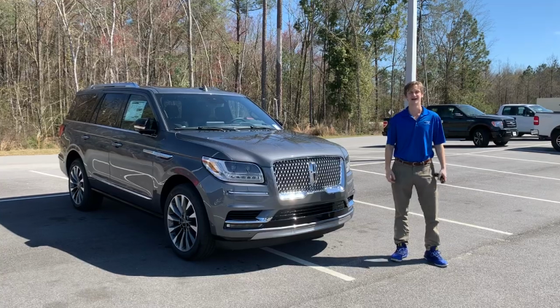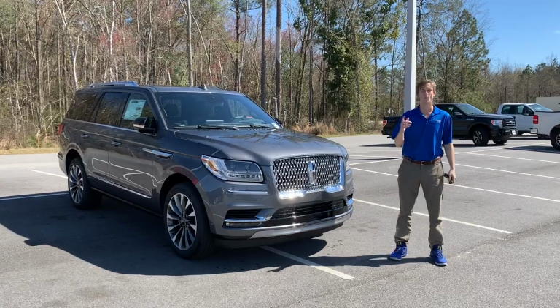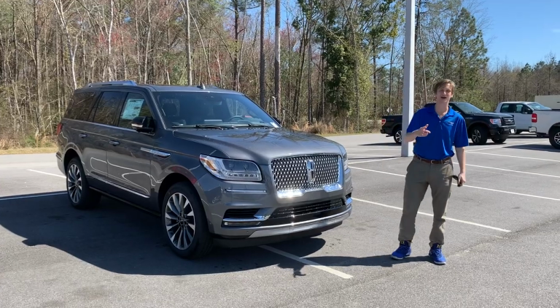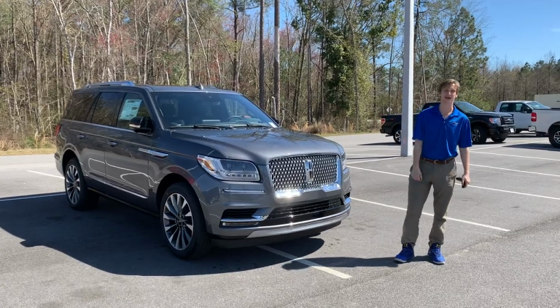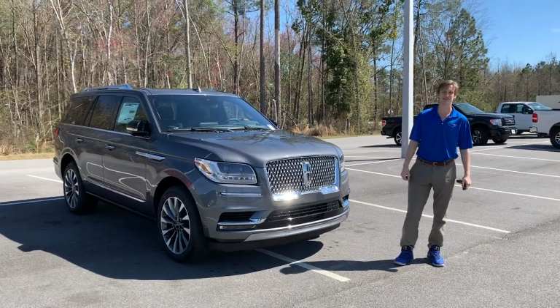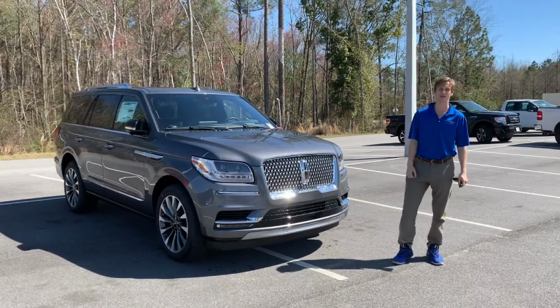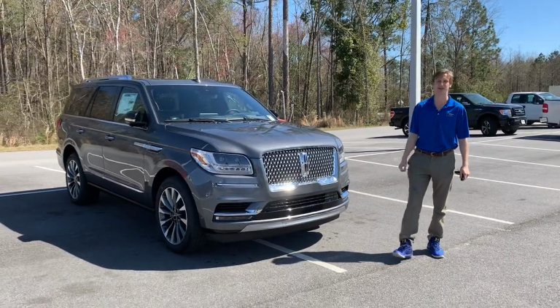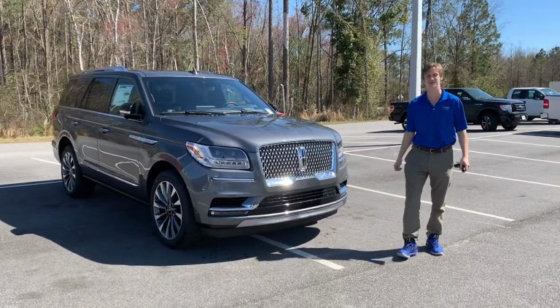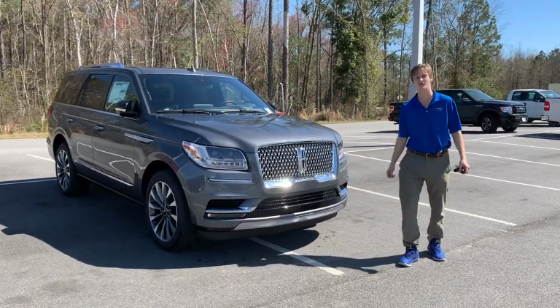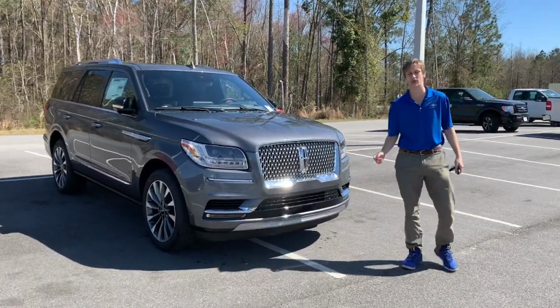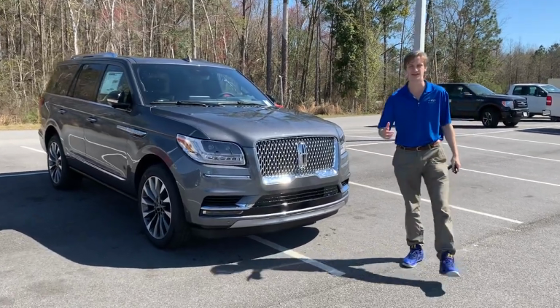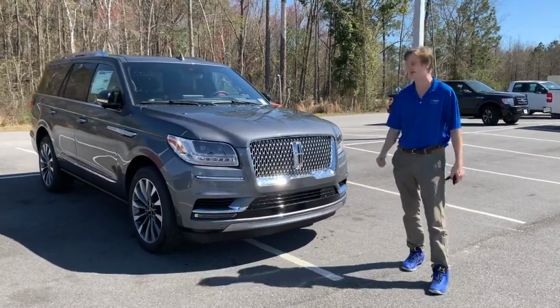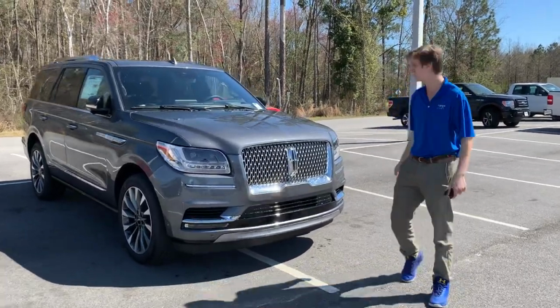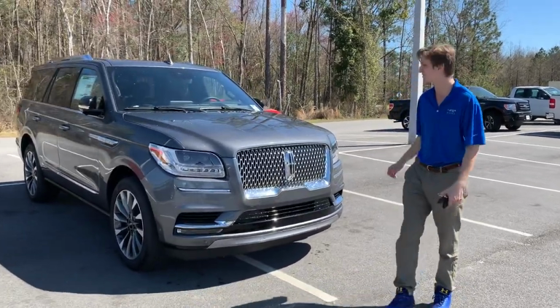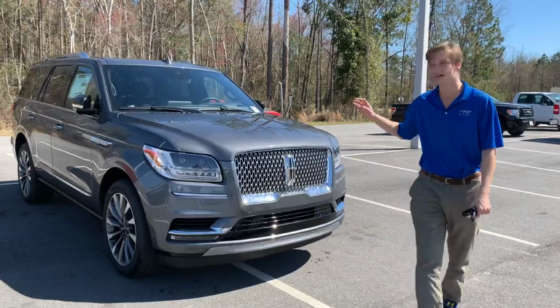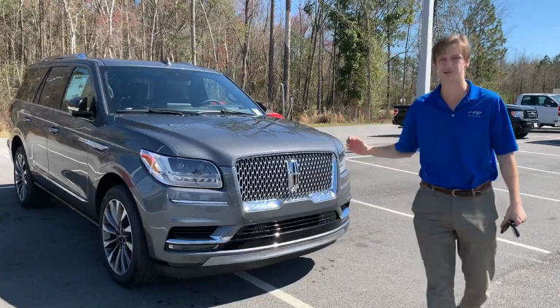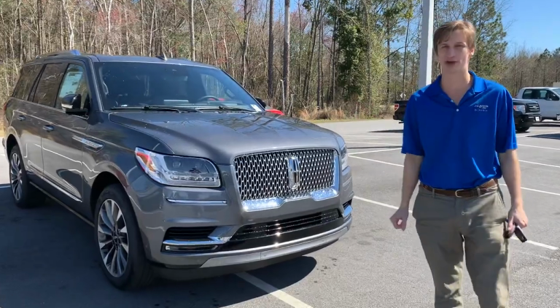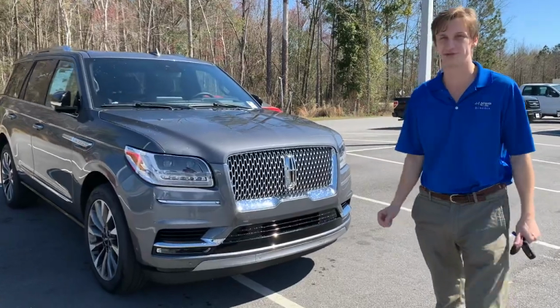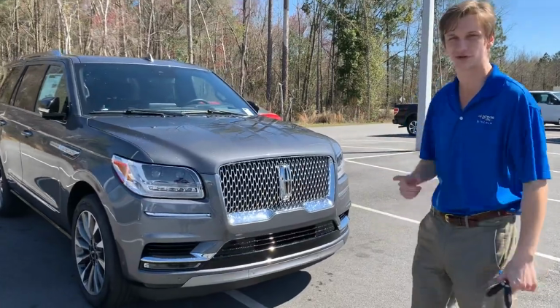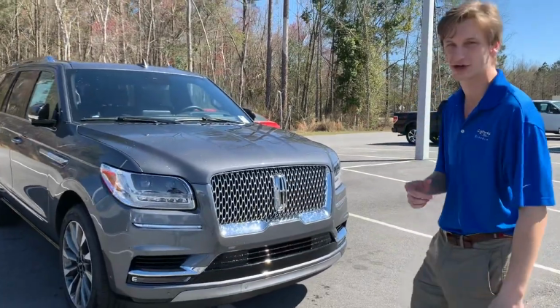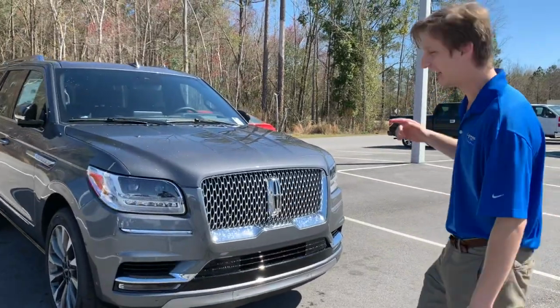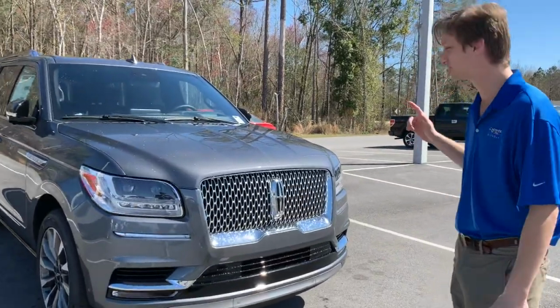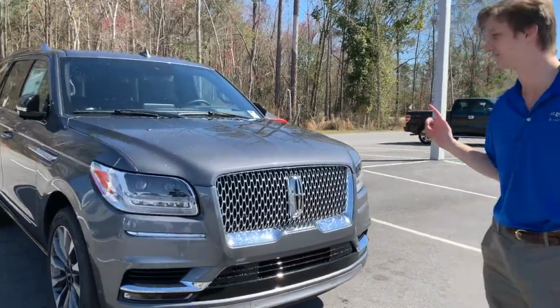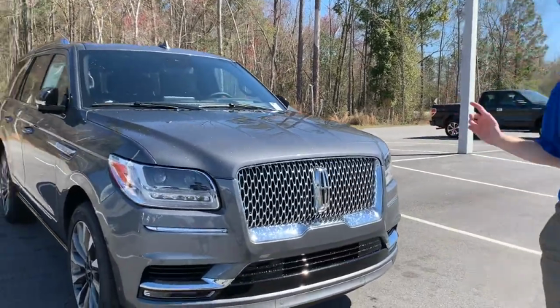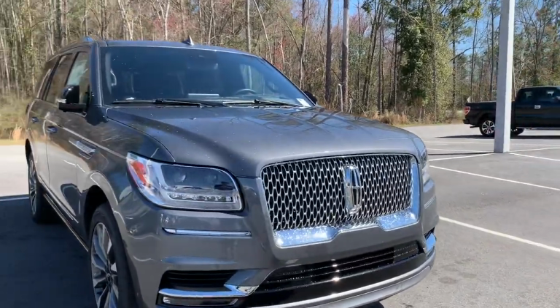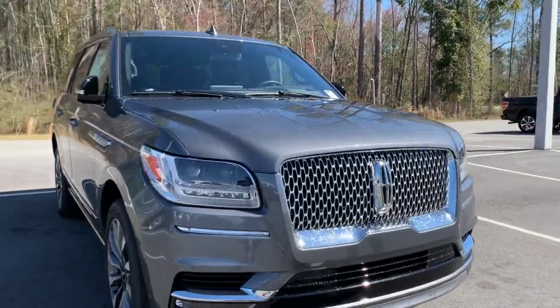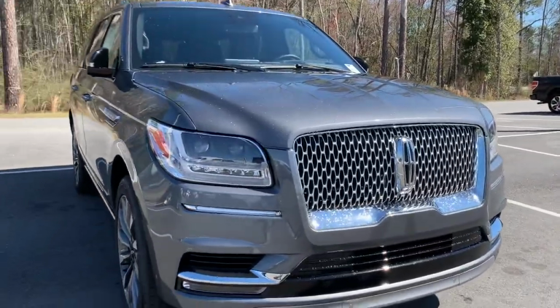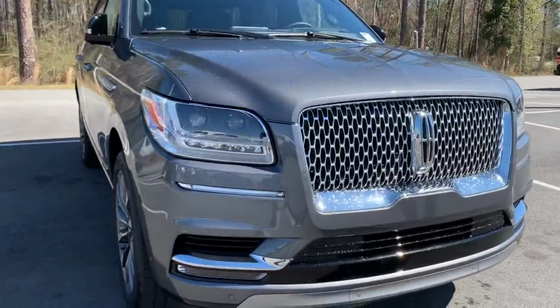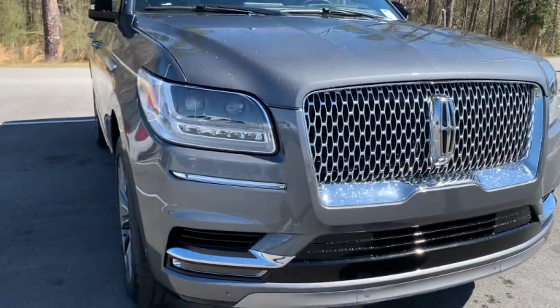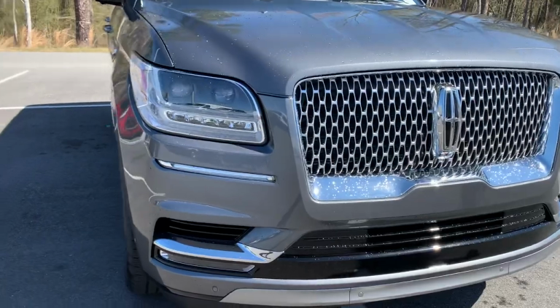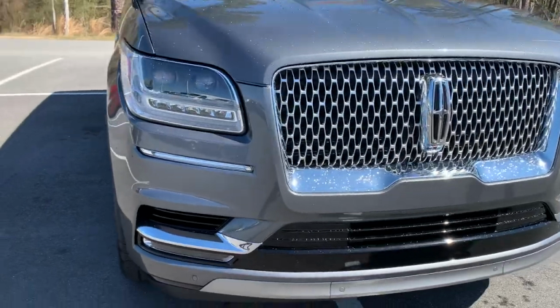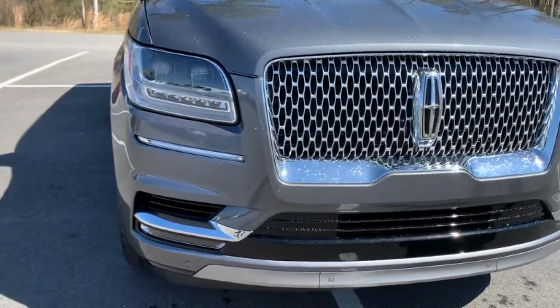What's up guys, this is Jake with JC Lewis Ford Lincoln in Statesboro, Georgia. We're bringing you the first look at the 2021 Lincoln Navigator Reserve.